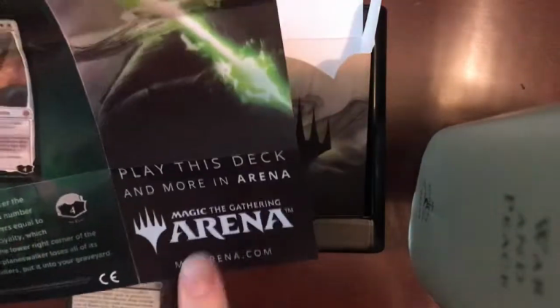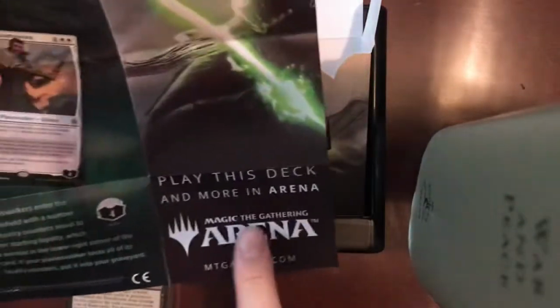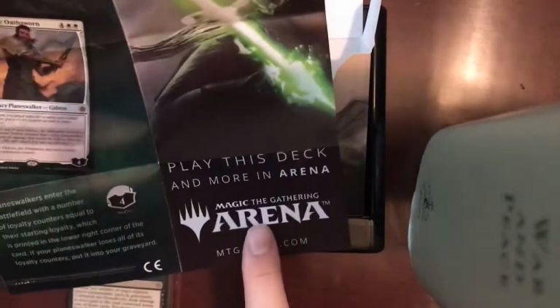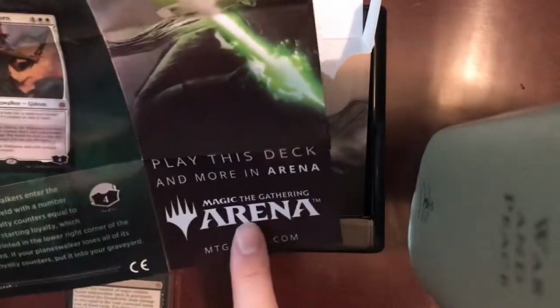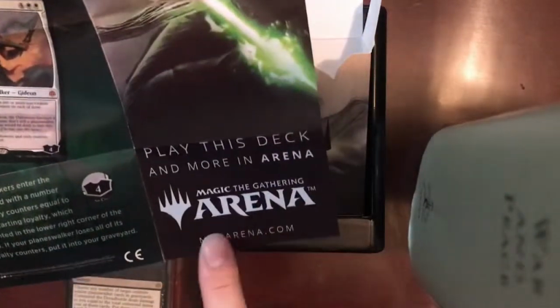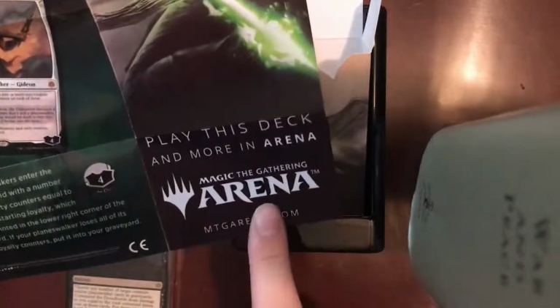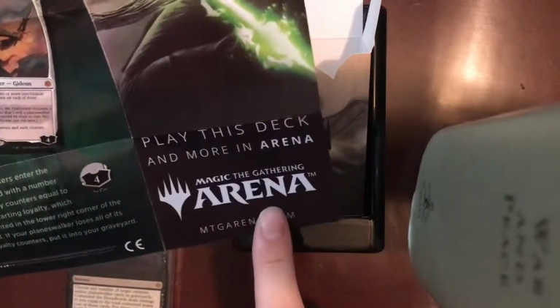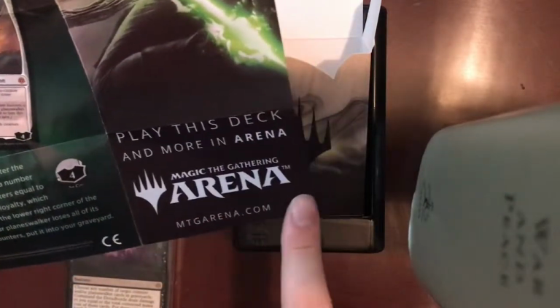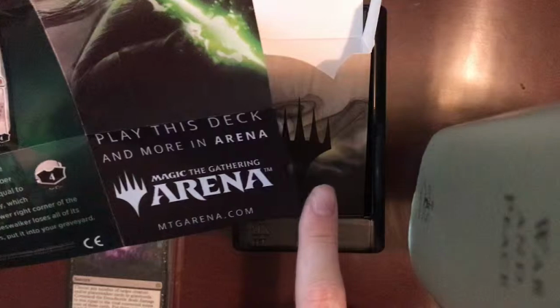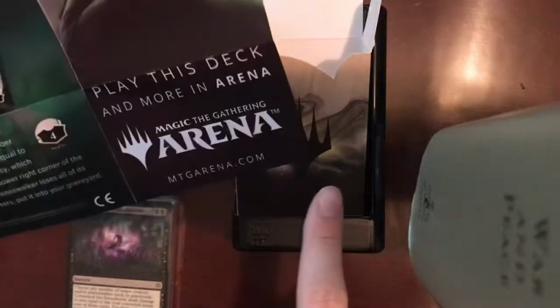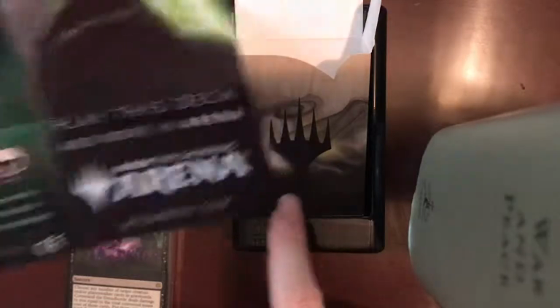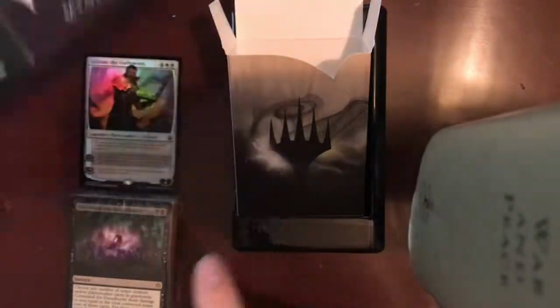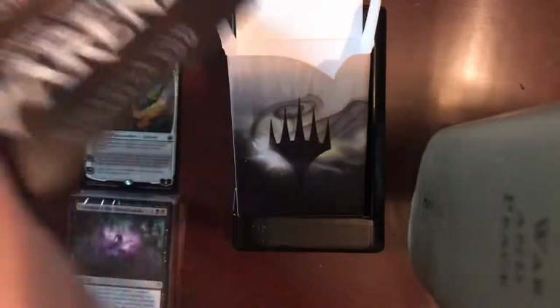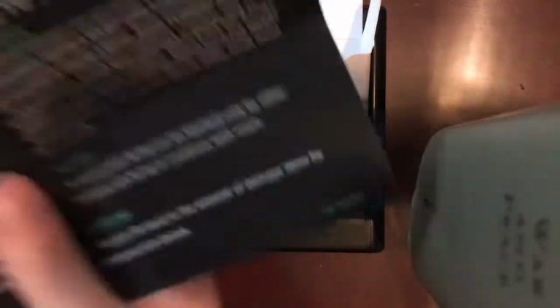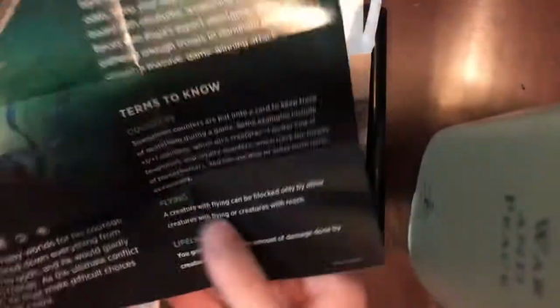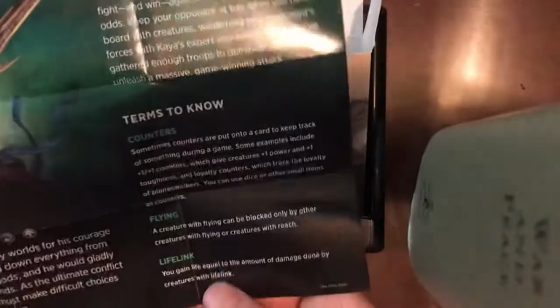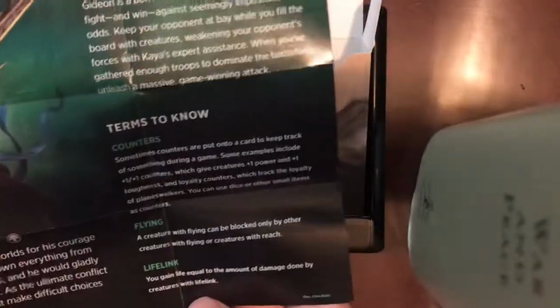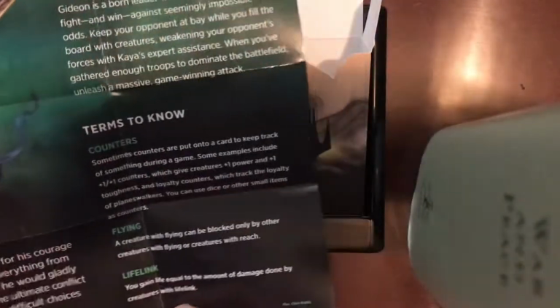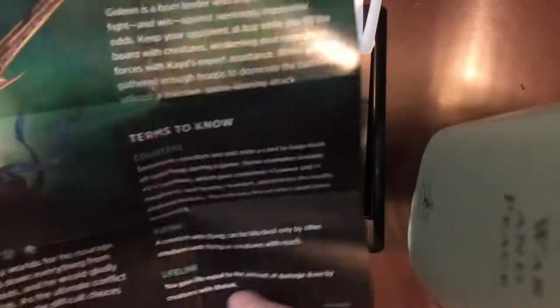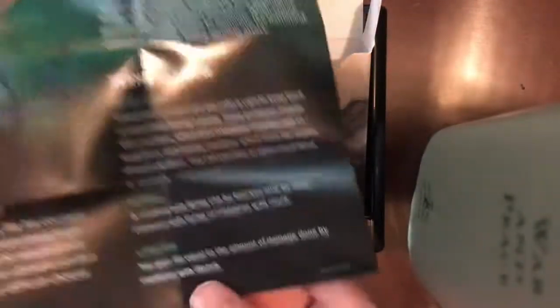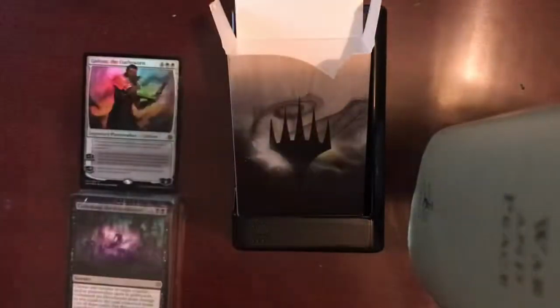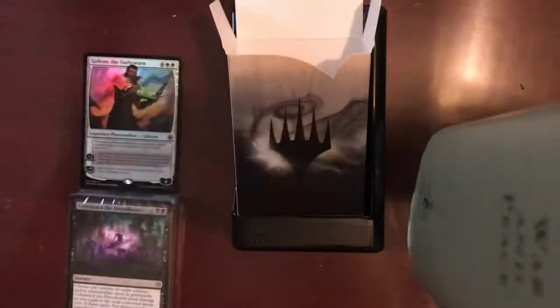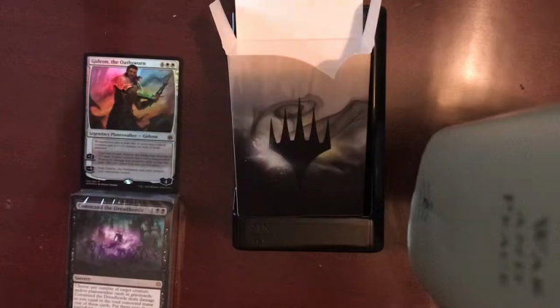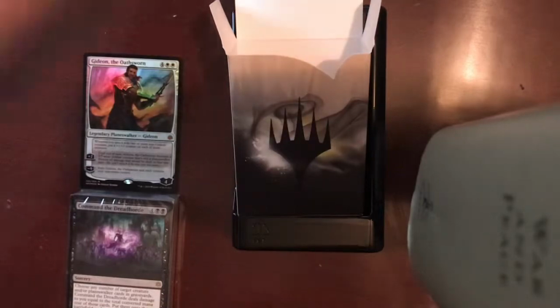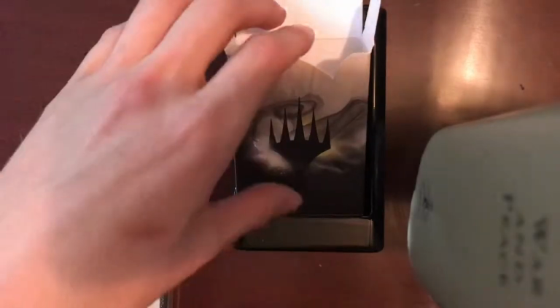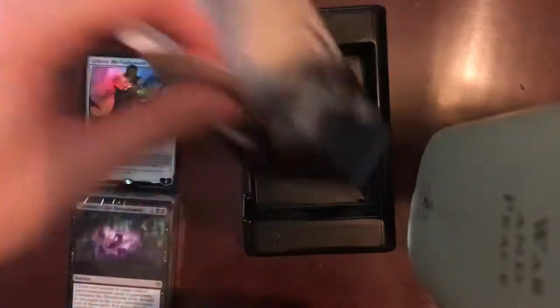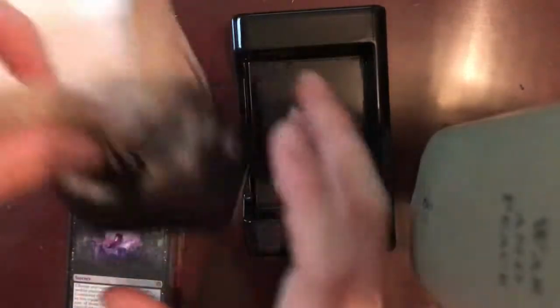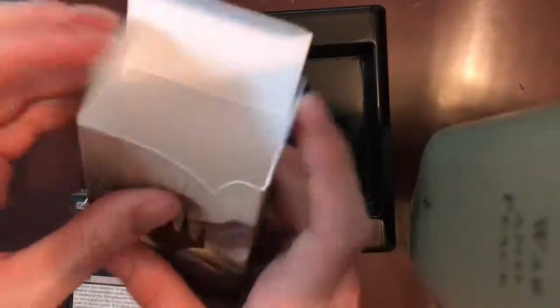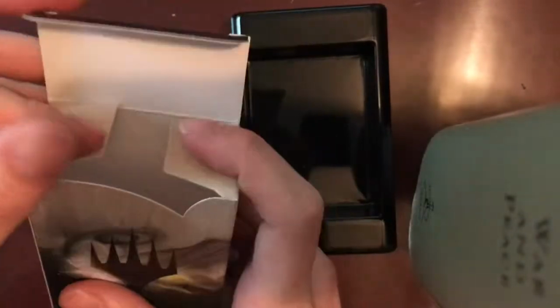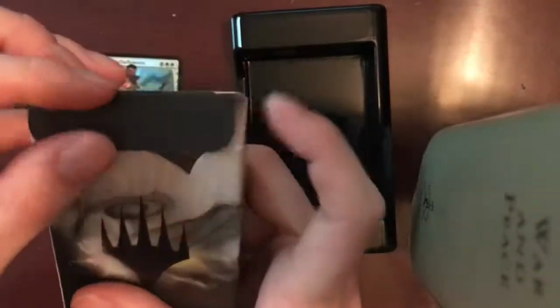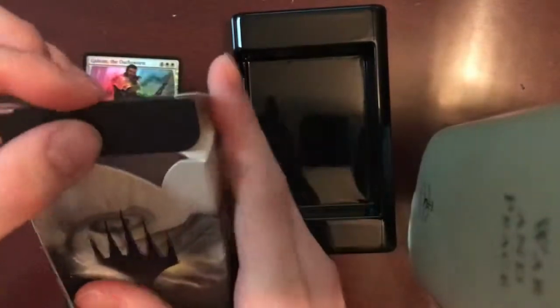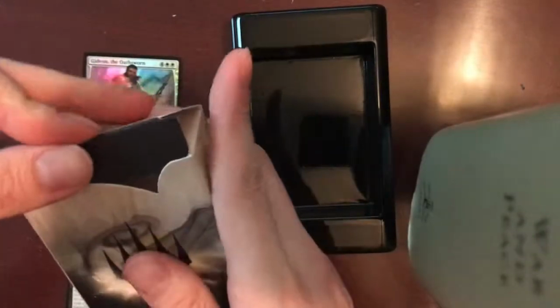Here is the Play This Deck And More code for MTG Arena. If a code did show up in this video somewhere, trust me, it's already been used — sorry about that. So we'll go ahead and close this up, and we are going to work our way through the deck and see what's included.